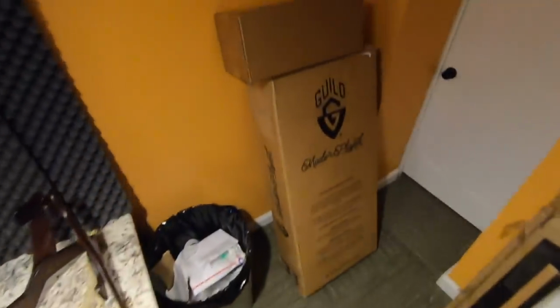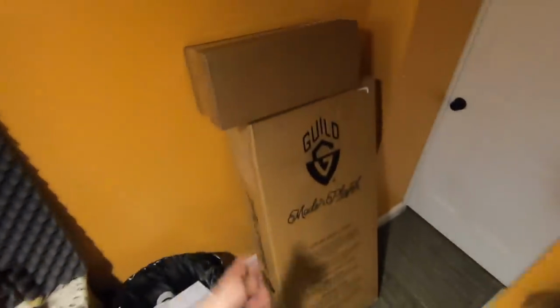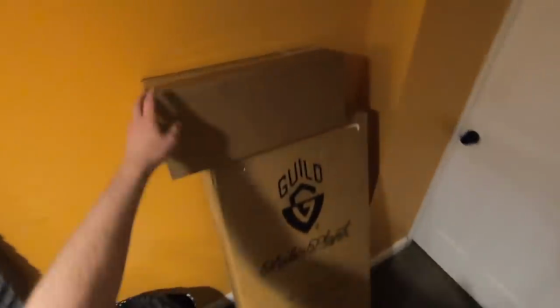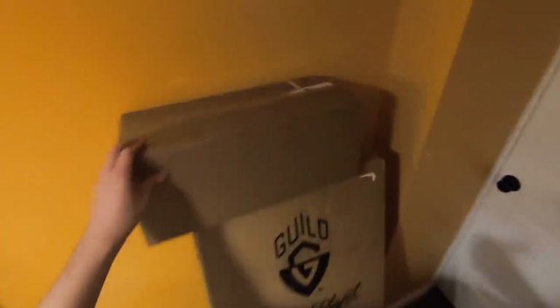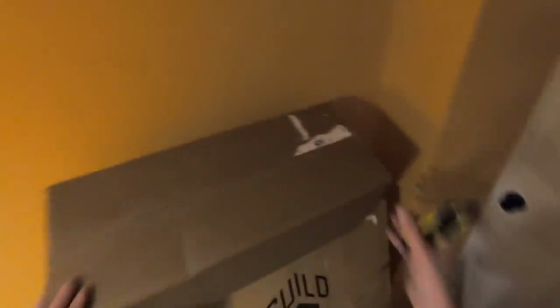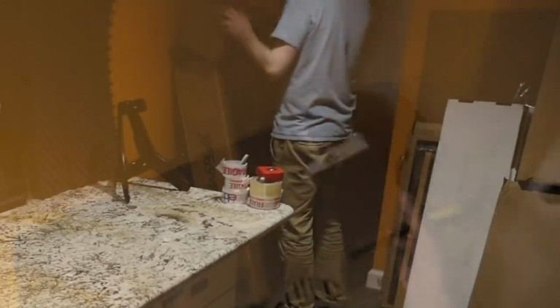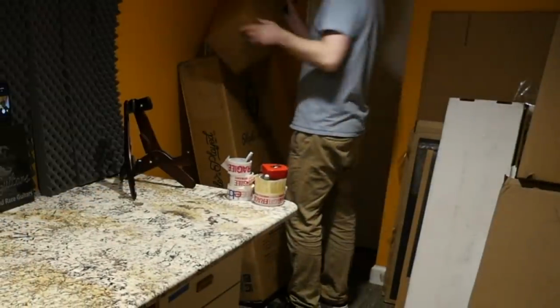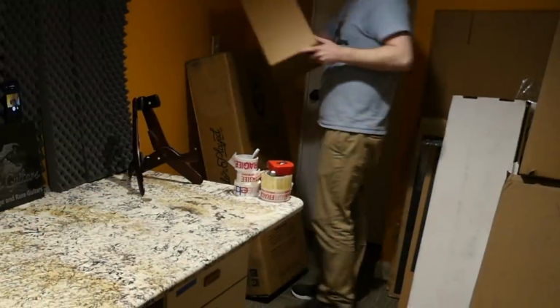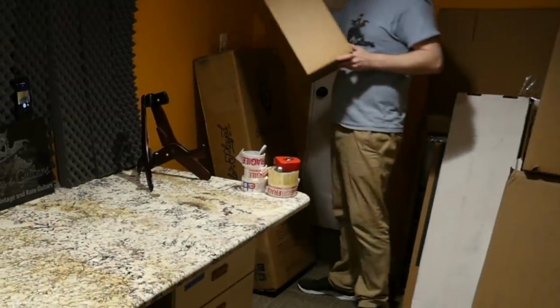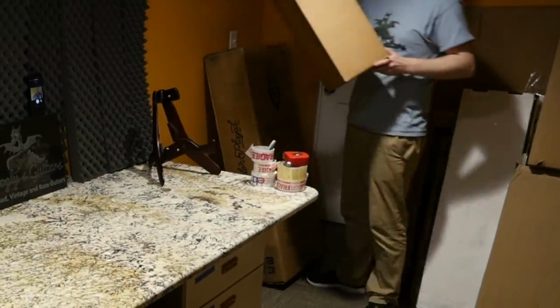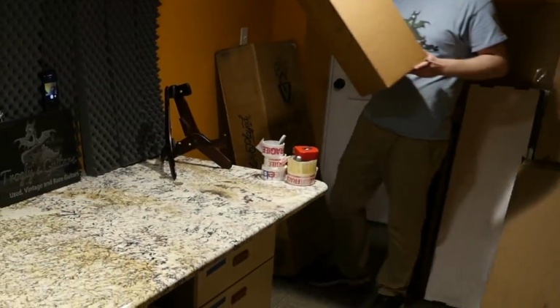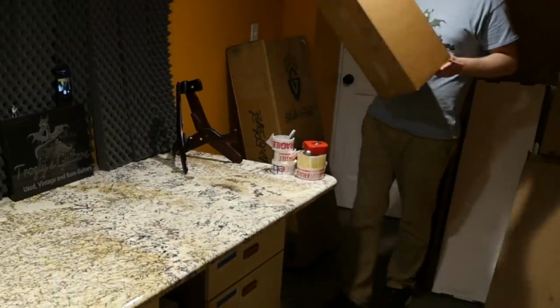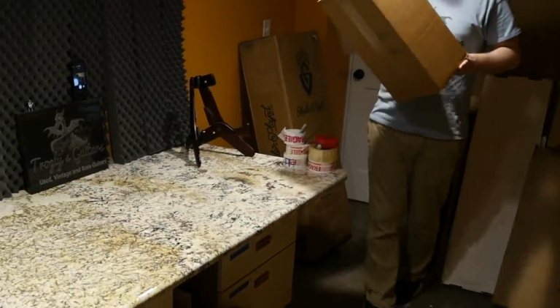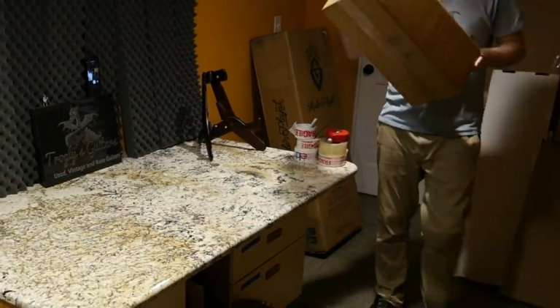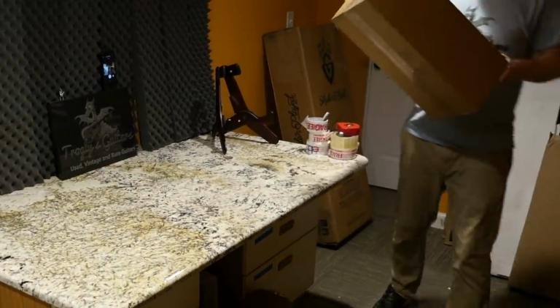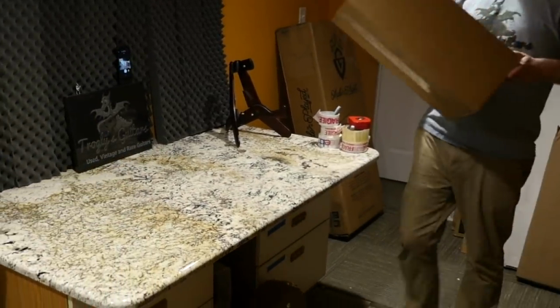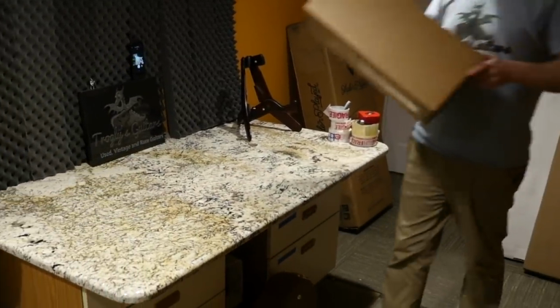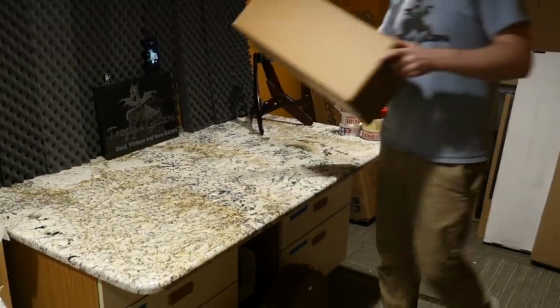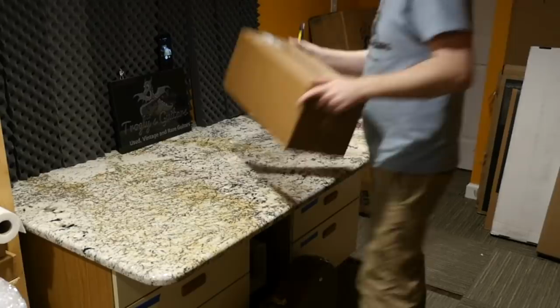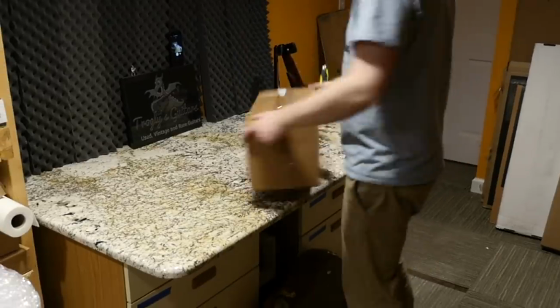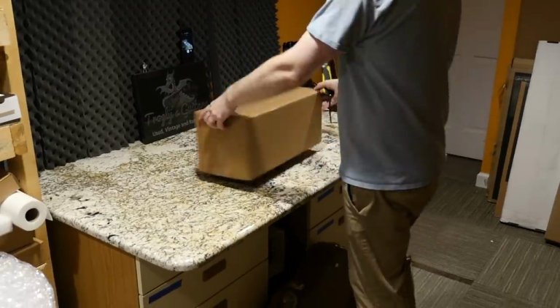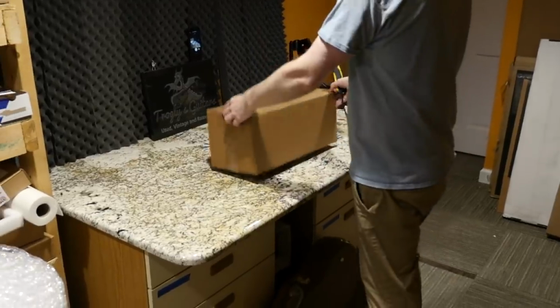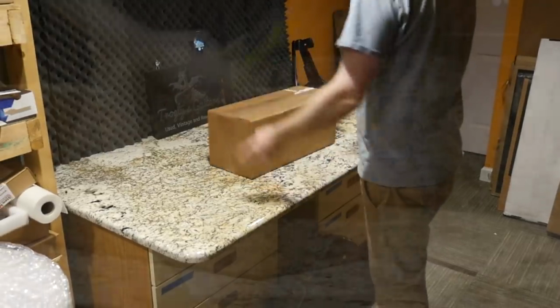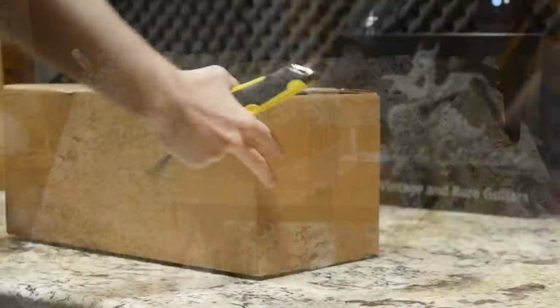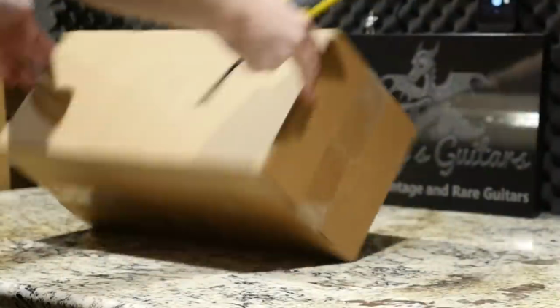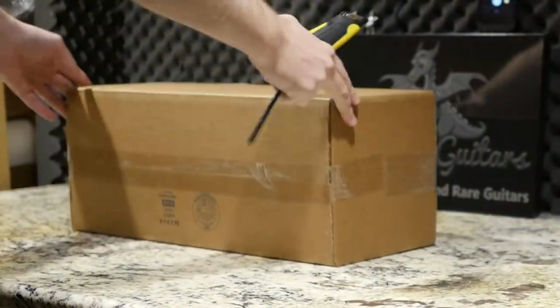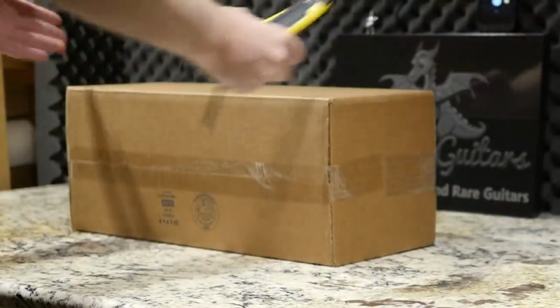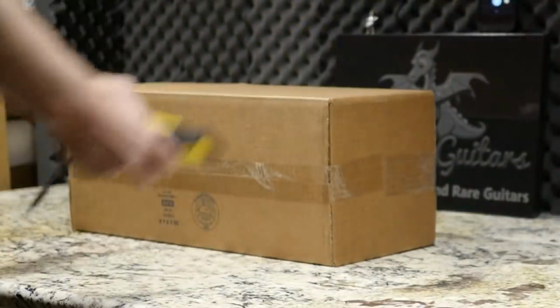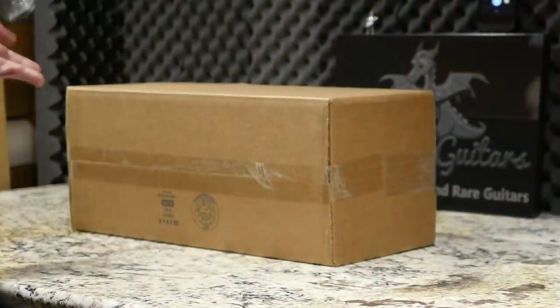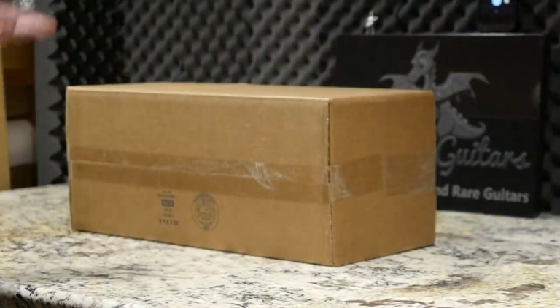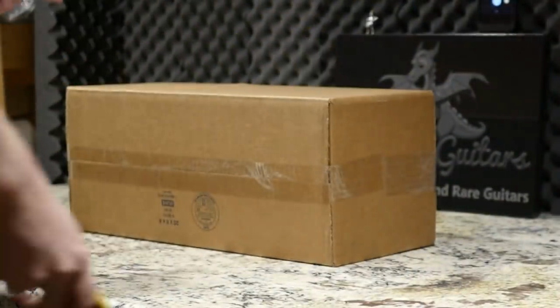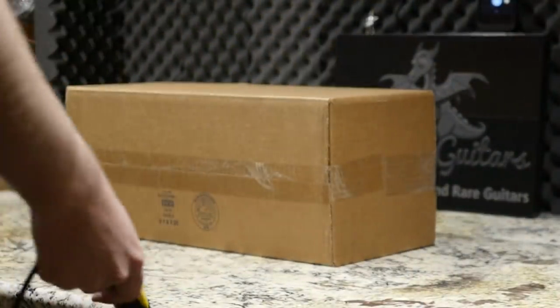Next, we have a package from Fender. Somebody named Lee Martin at Fender Musical Instruments Corporation sent me this big box via FedEx.